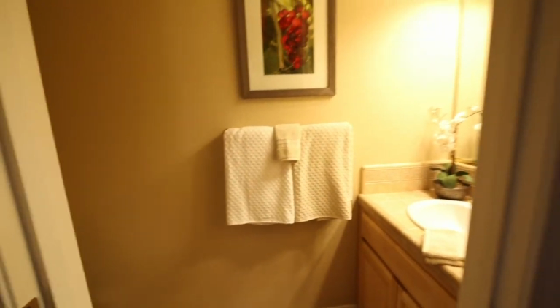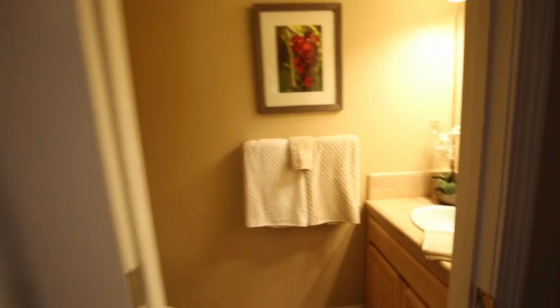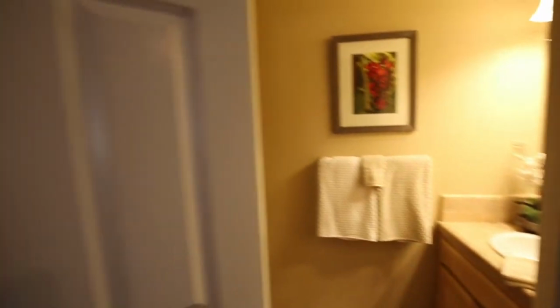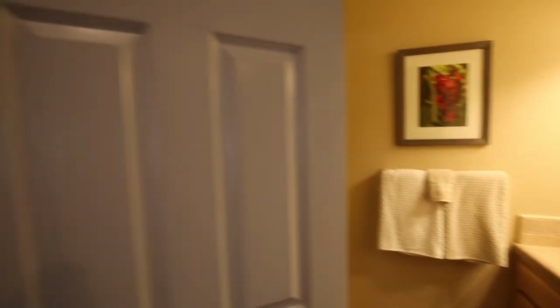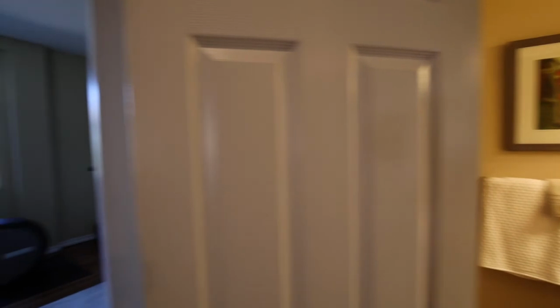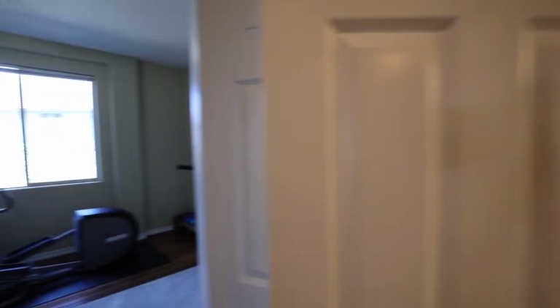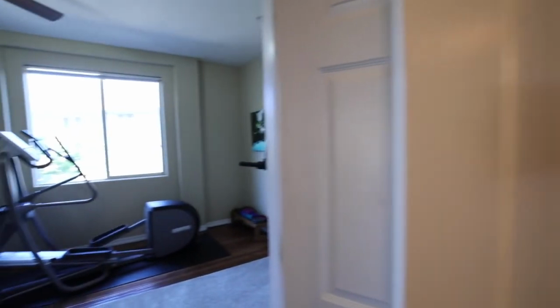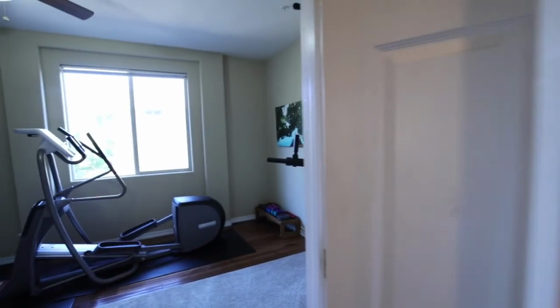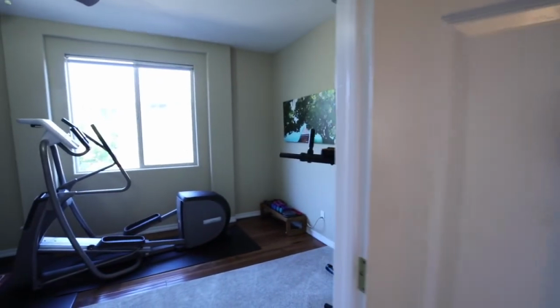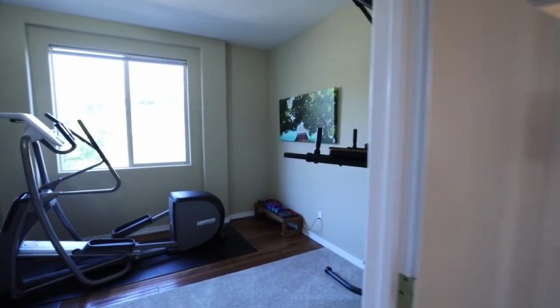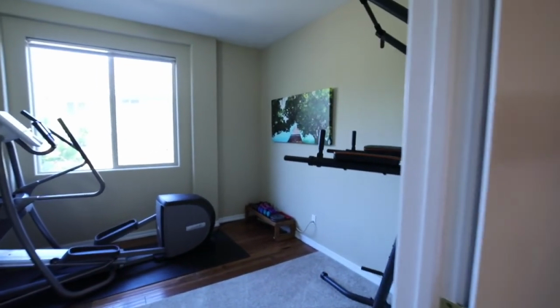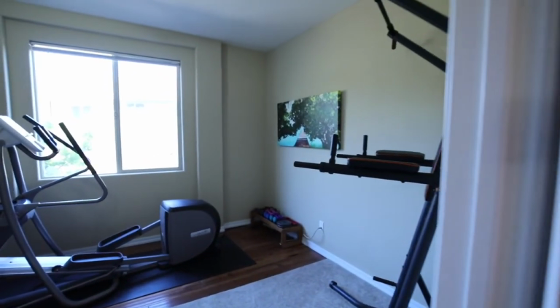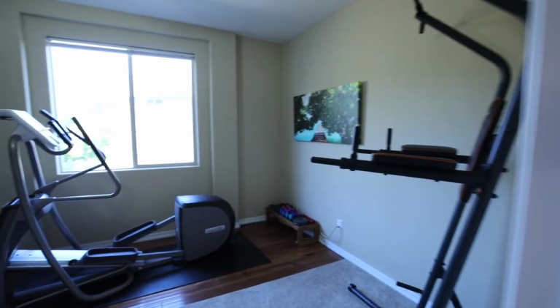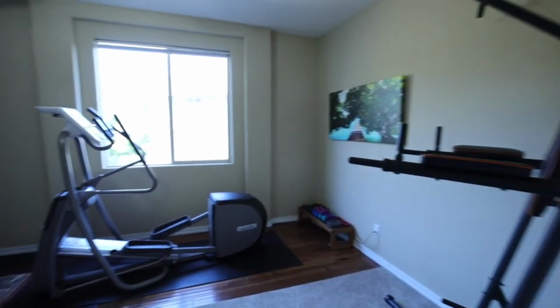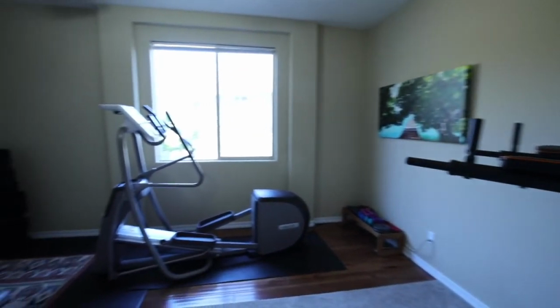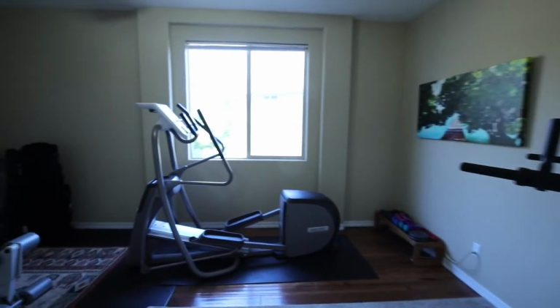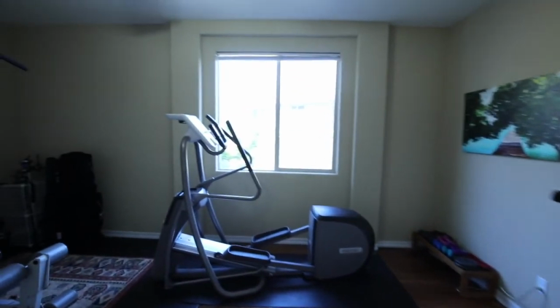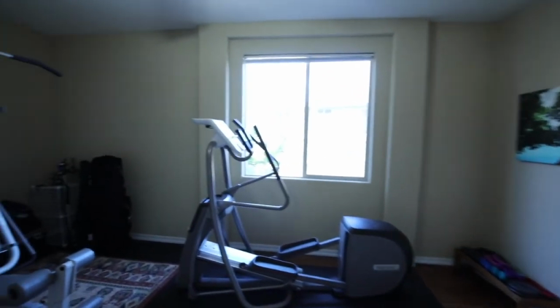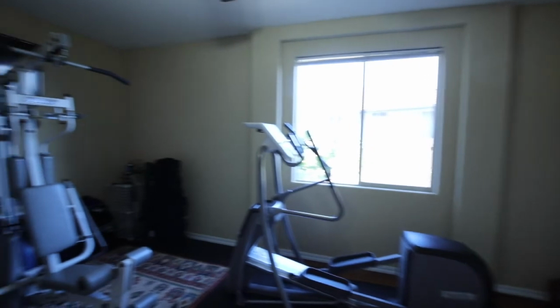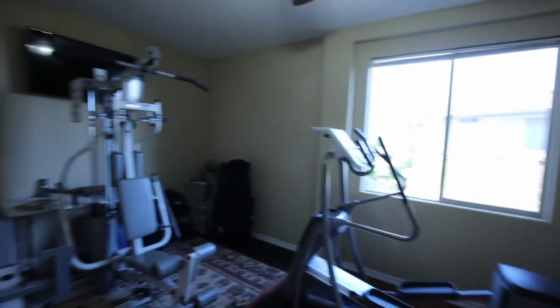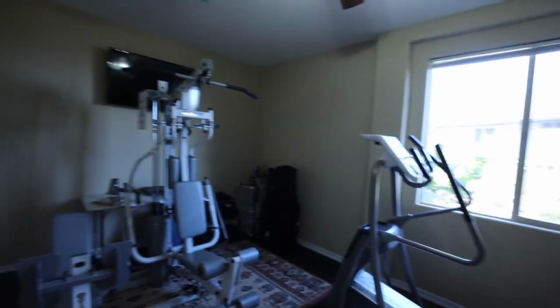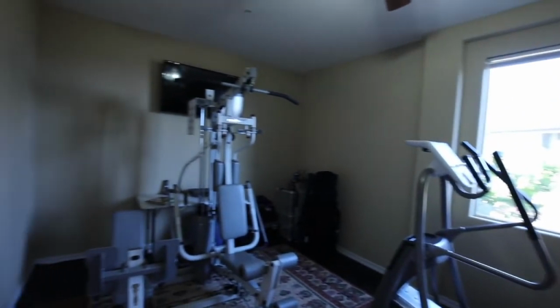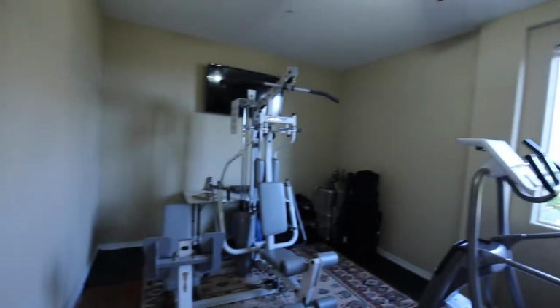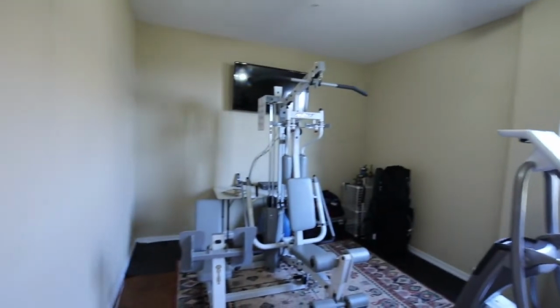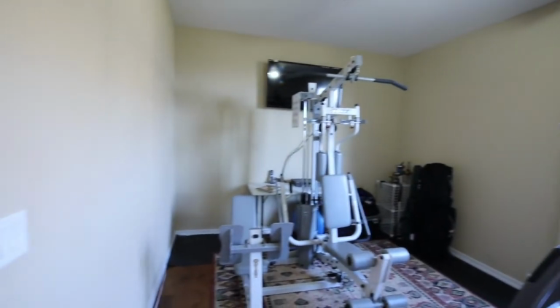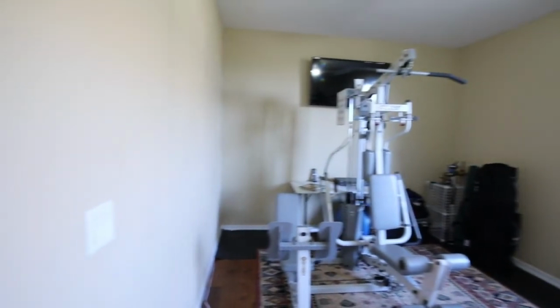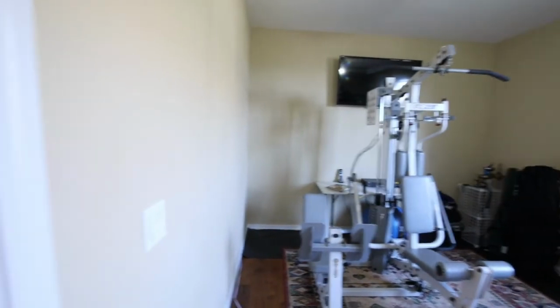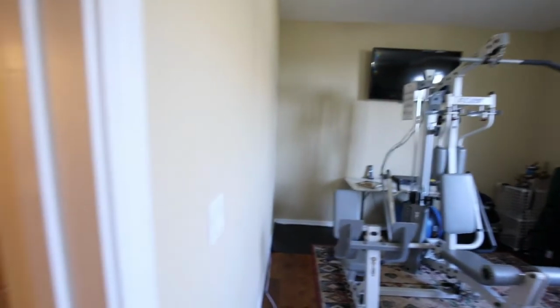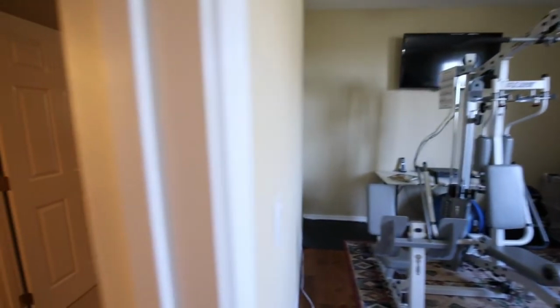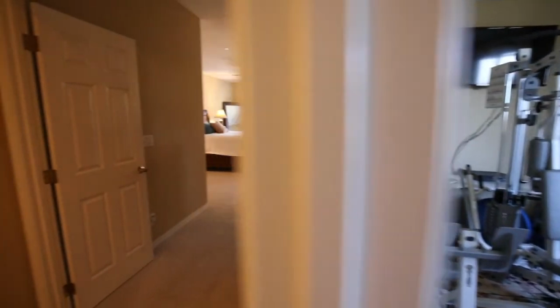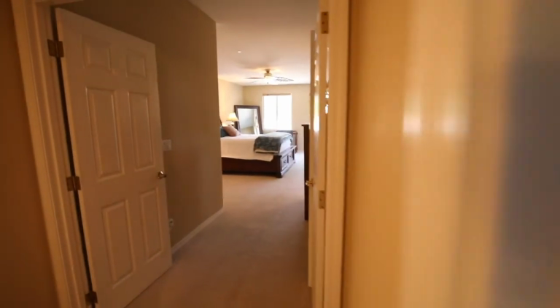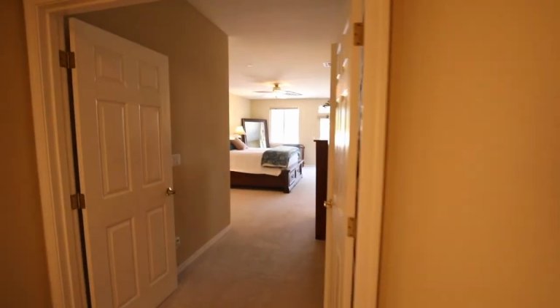In addition to that, there's a bonus room which is currently being used as a gym but could also make a great playroom or office. It's just off the primary master suite.